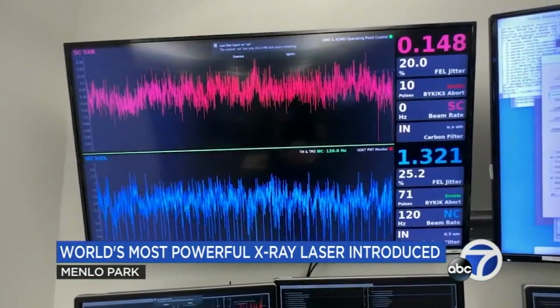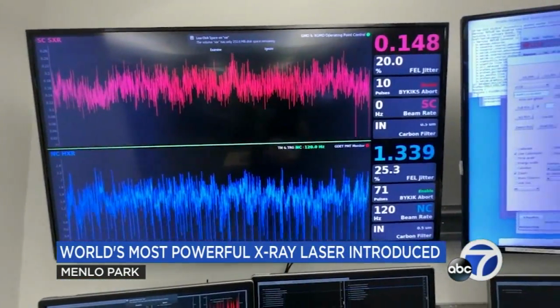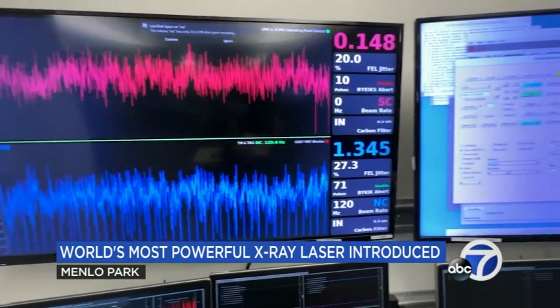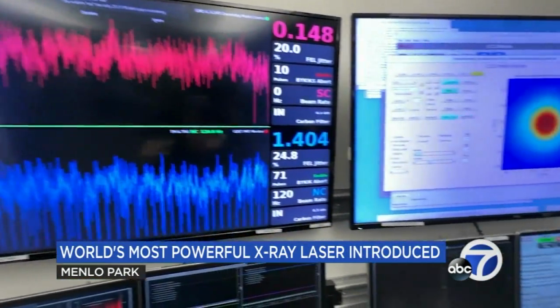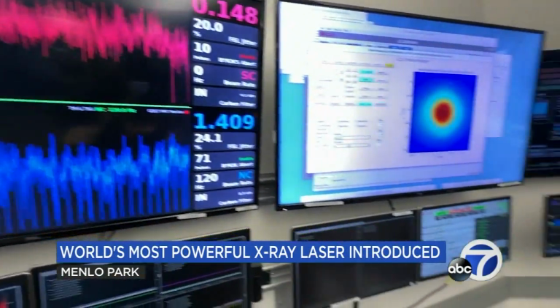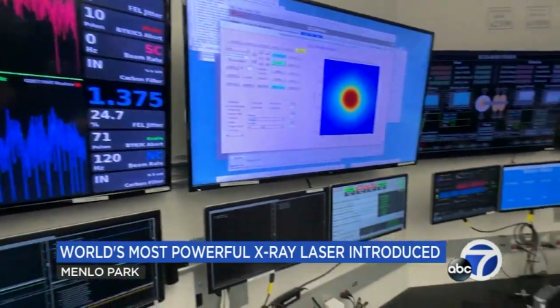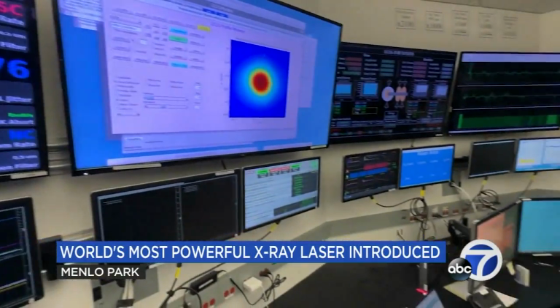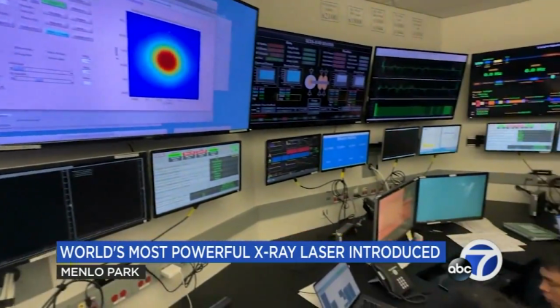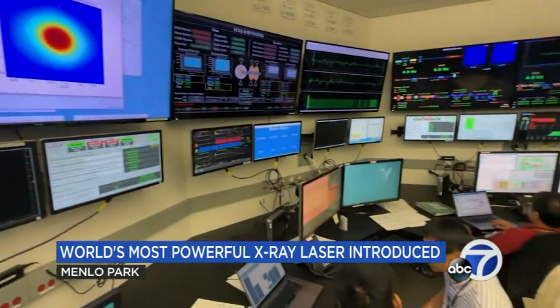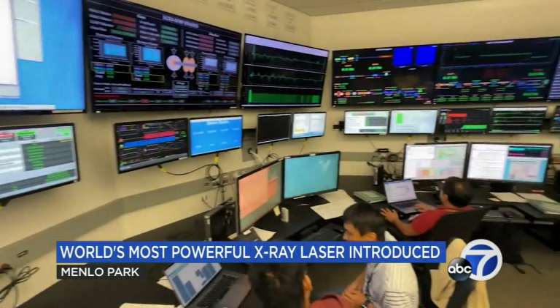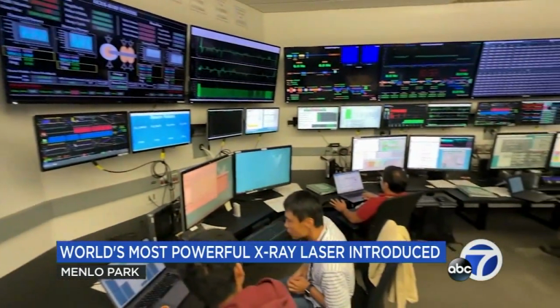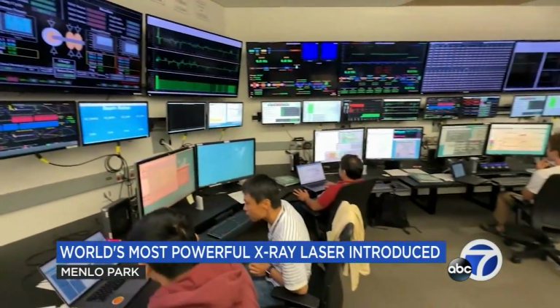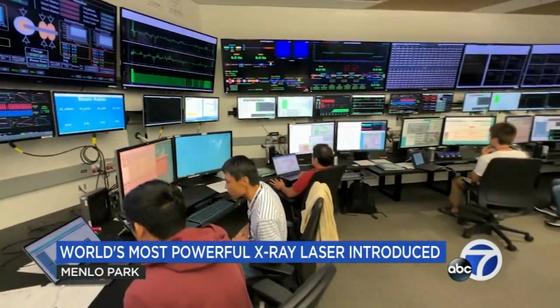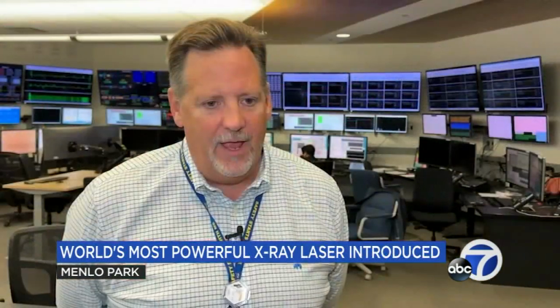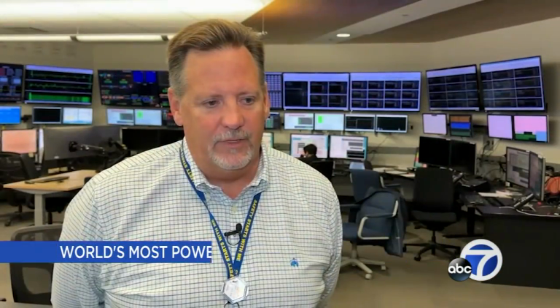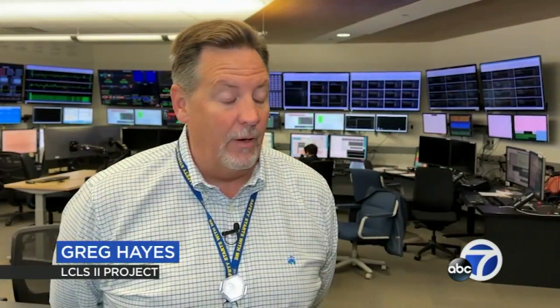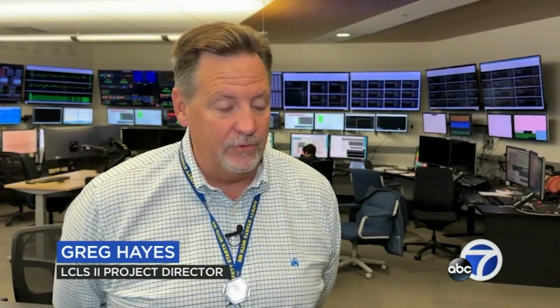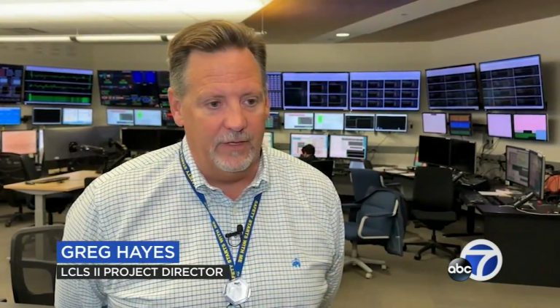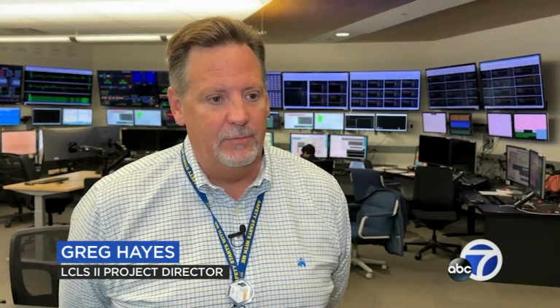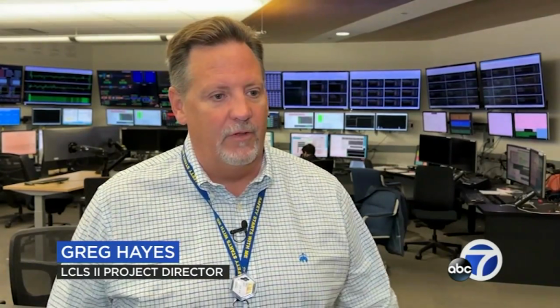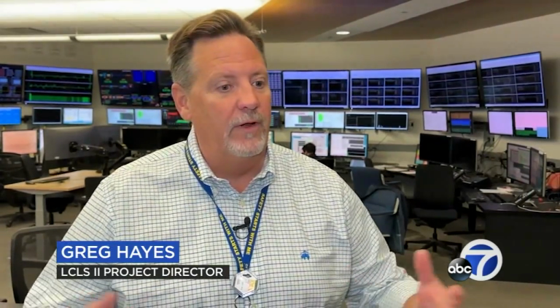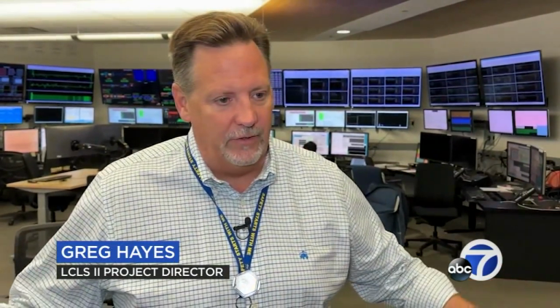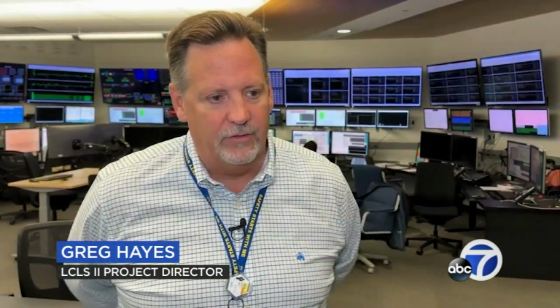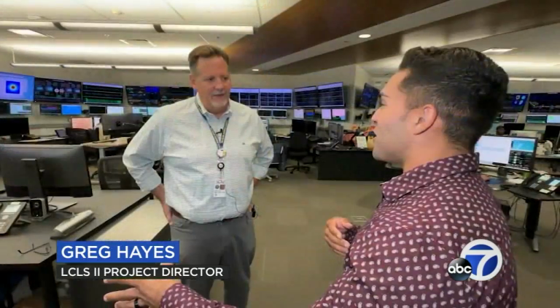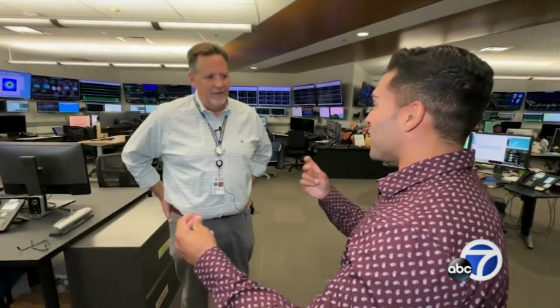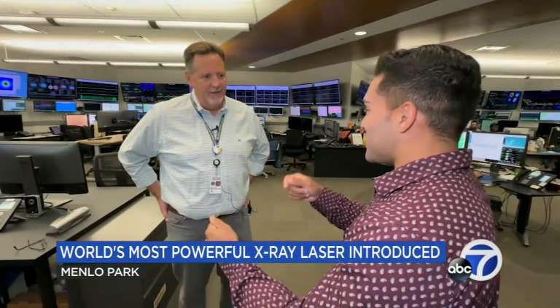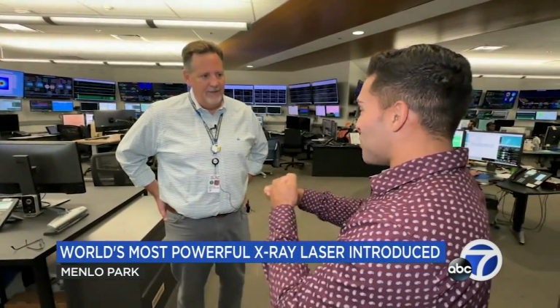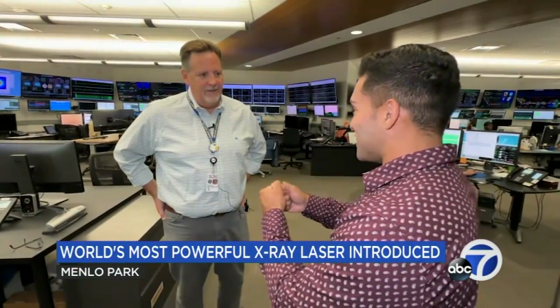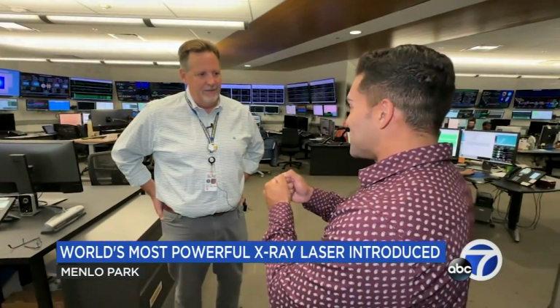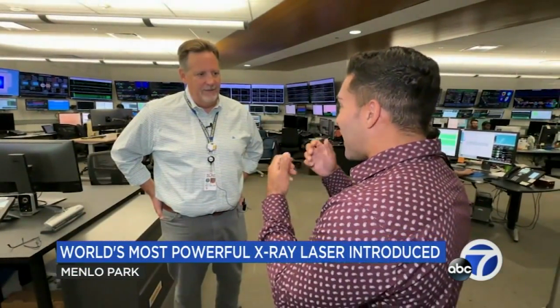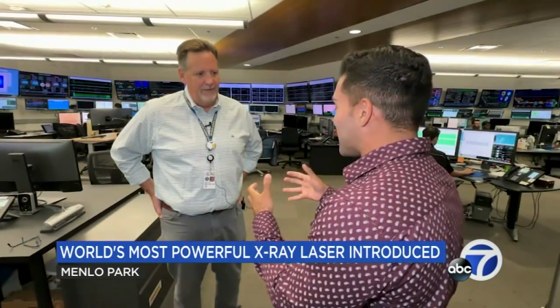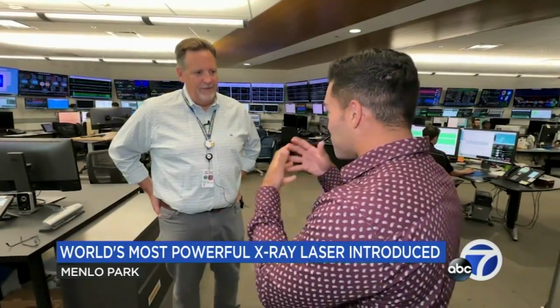In 2009, the original LCLS machine made the U.S. a leader in this type of technology. It was such a groundbreaking machine that six machines around the world immediately started construction. But Project Director Greg Hayes tells us the U.S. was not to be outdone.